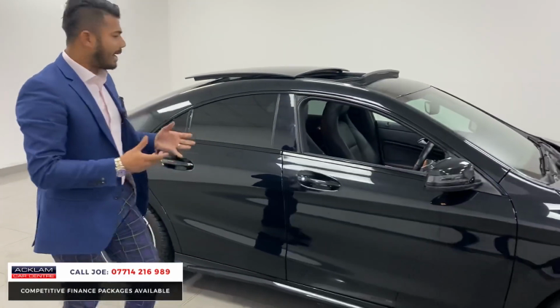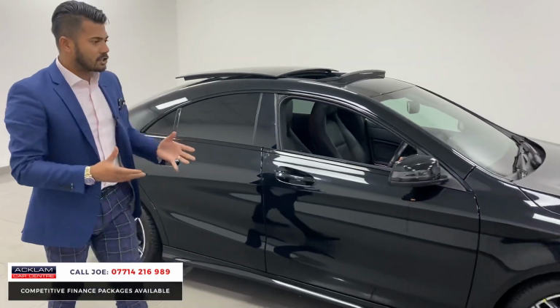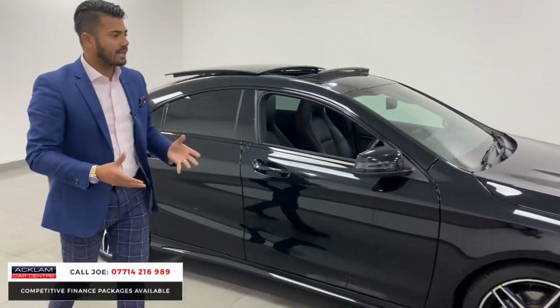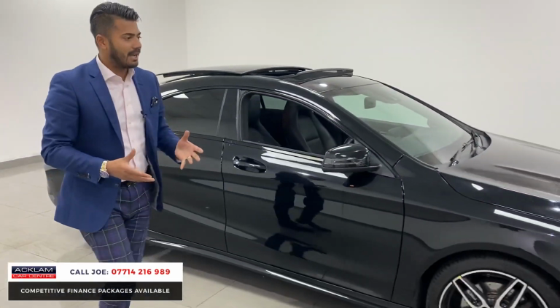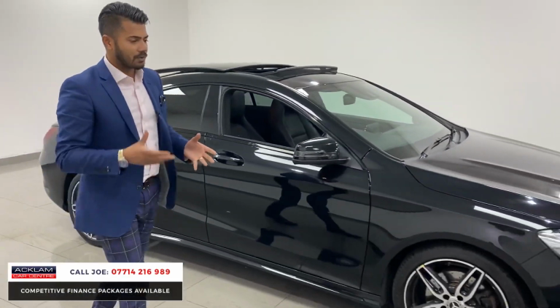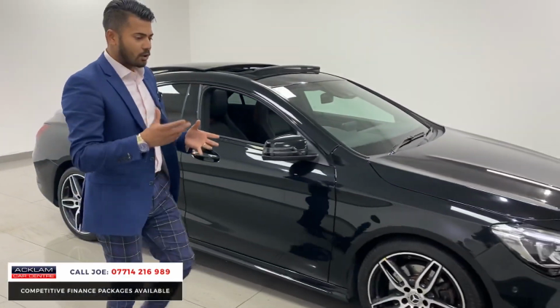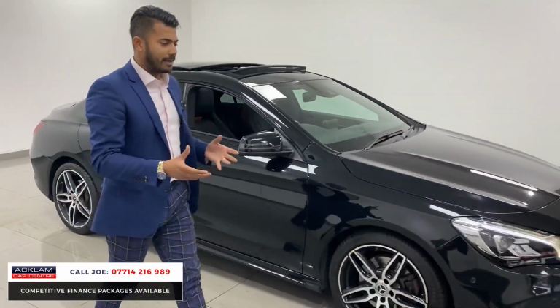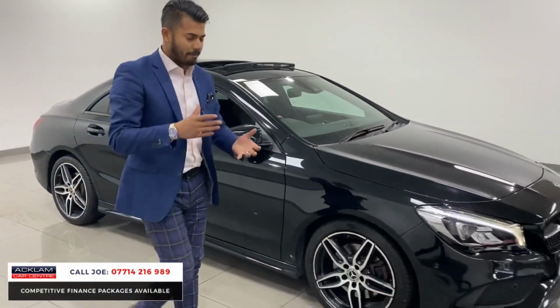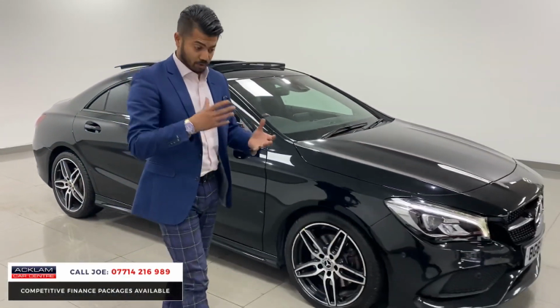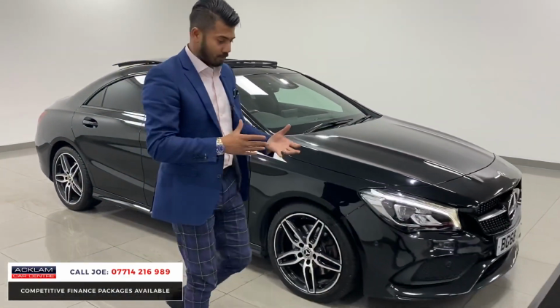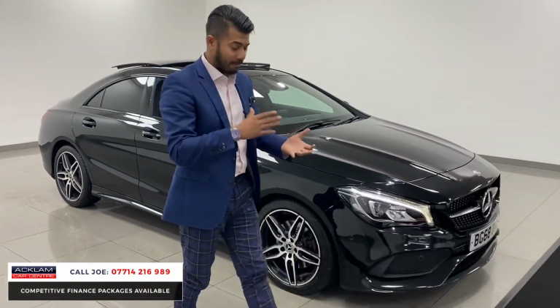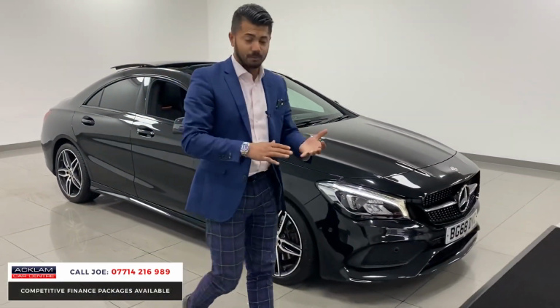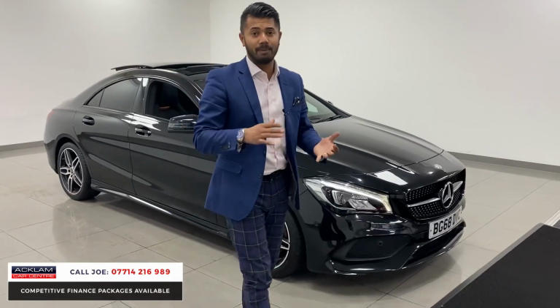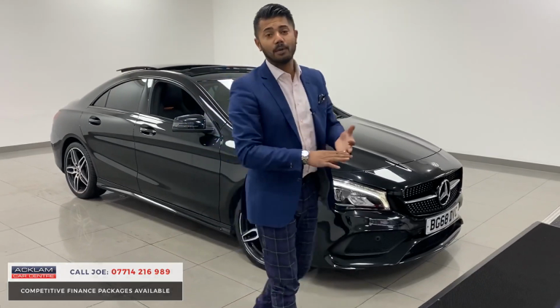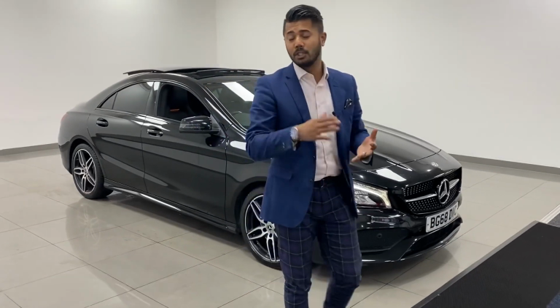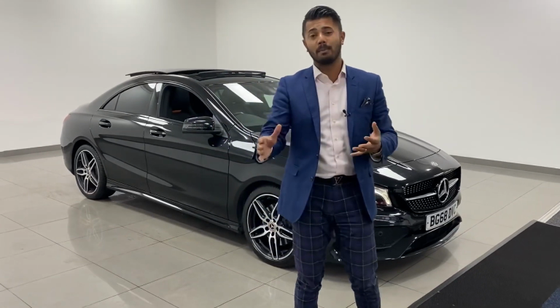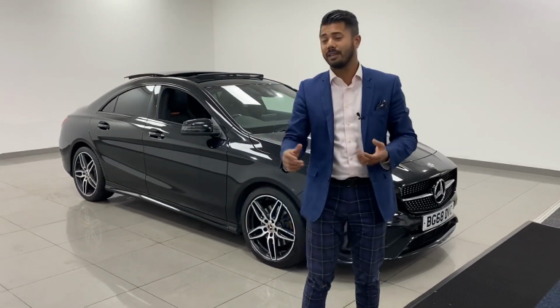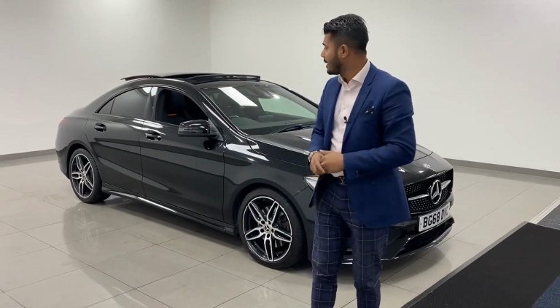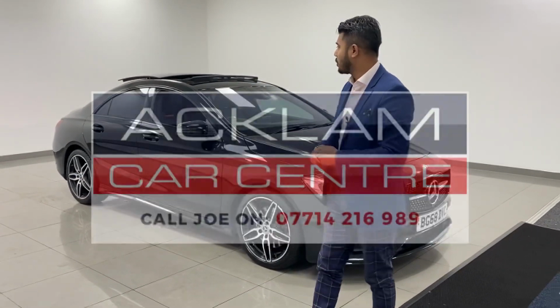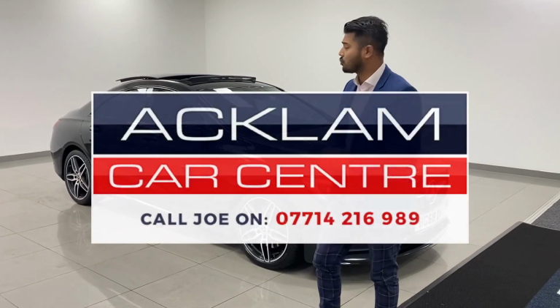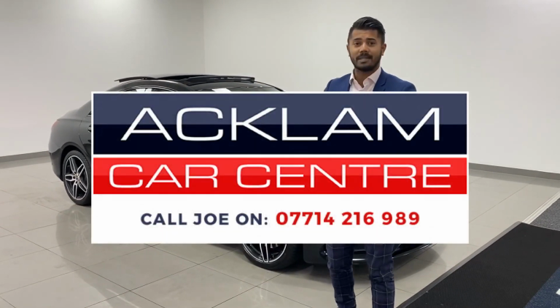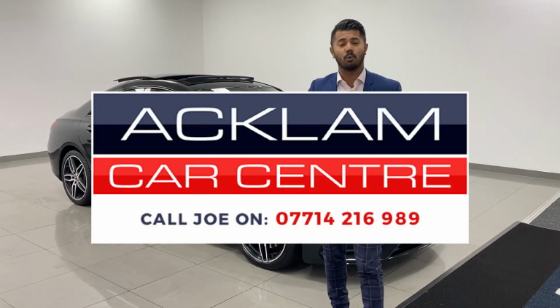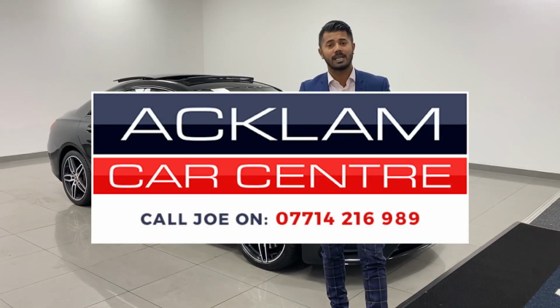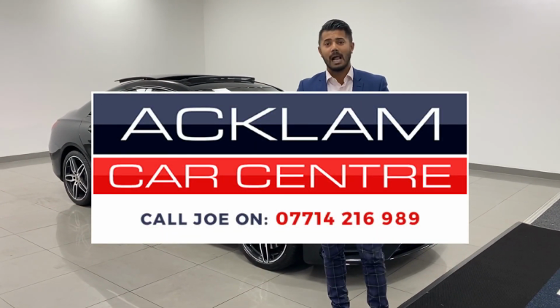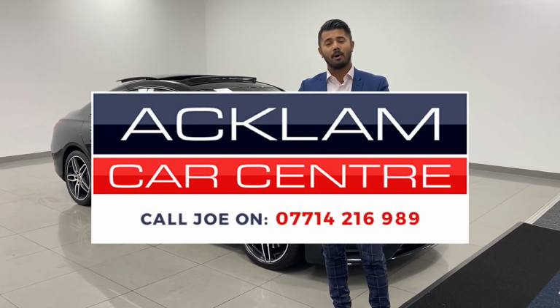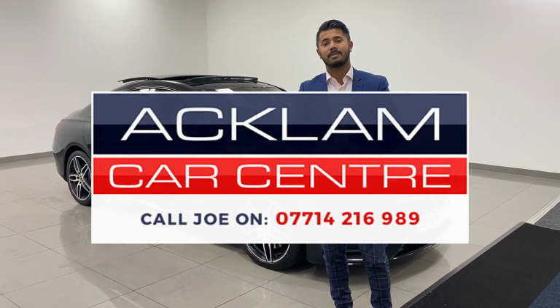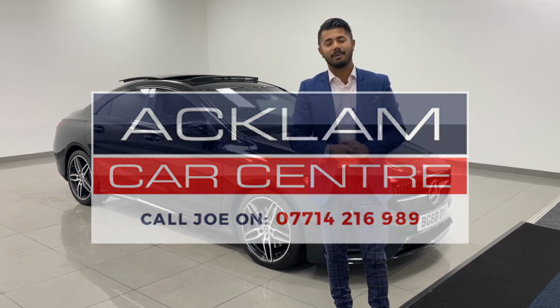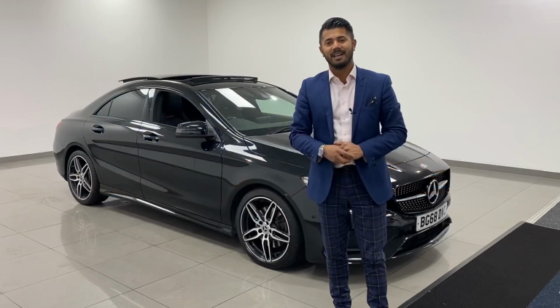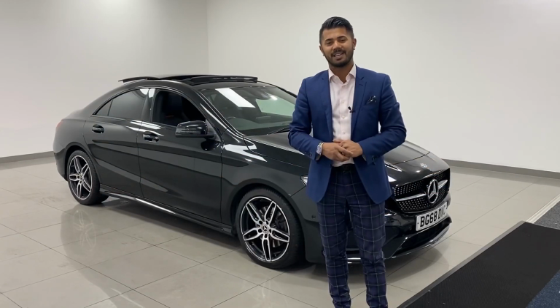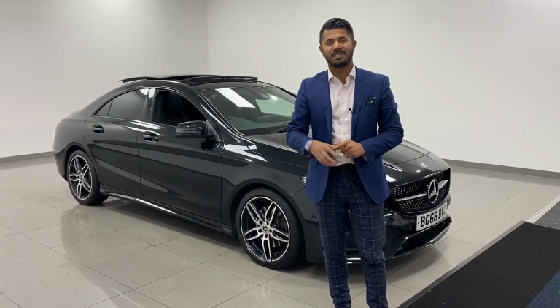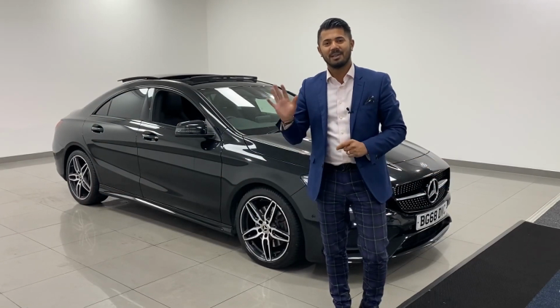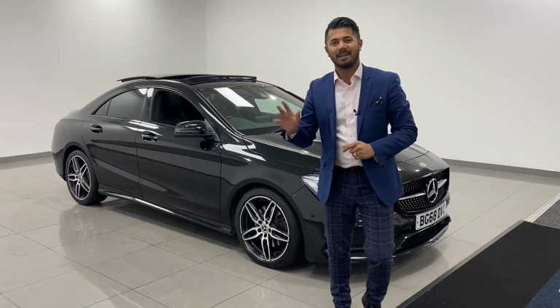Isn't it just a great car? Come in, just come in. My name's Joe, my name and number's on the bottom of the screen. Give me a call, drop me a text or WhatsApp, and I'm more than happy to help you. Thanks for watching. Bye-bye now.